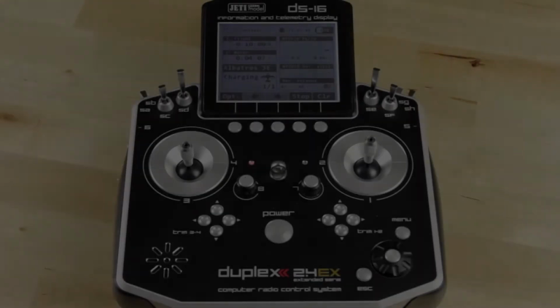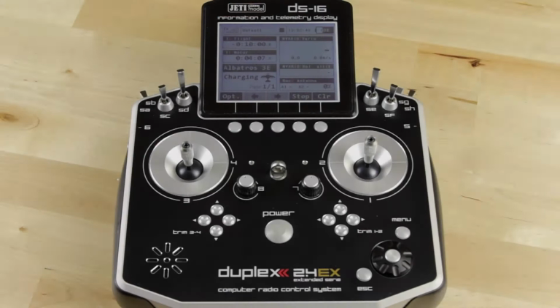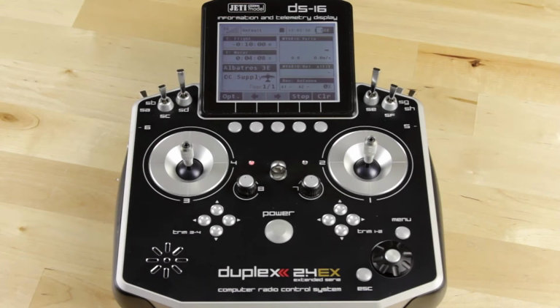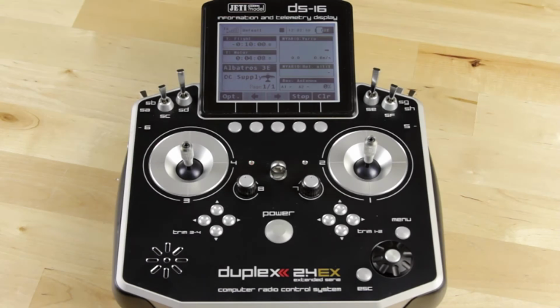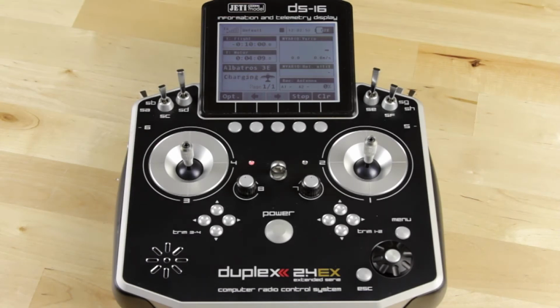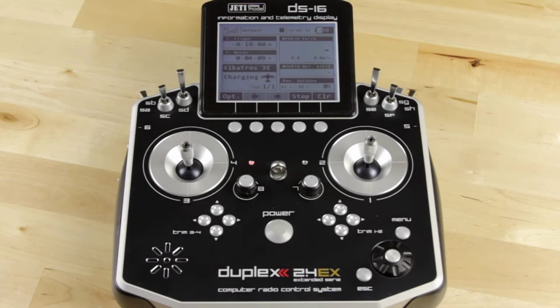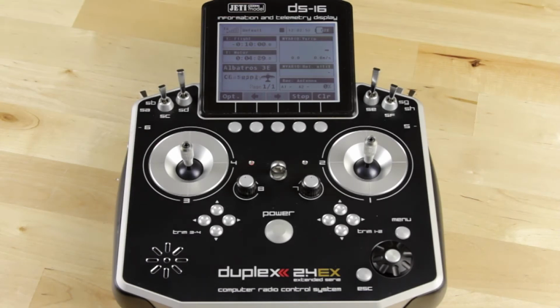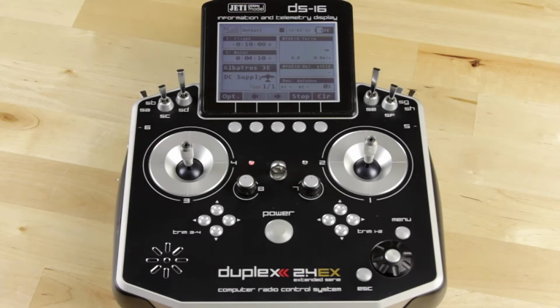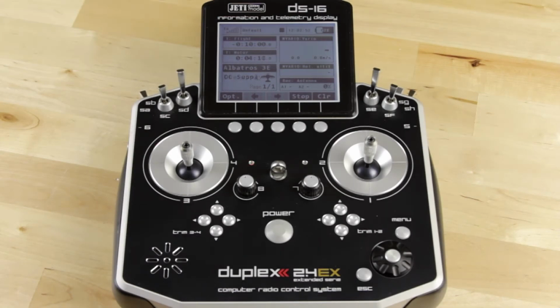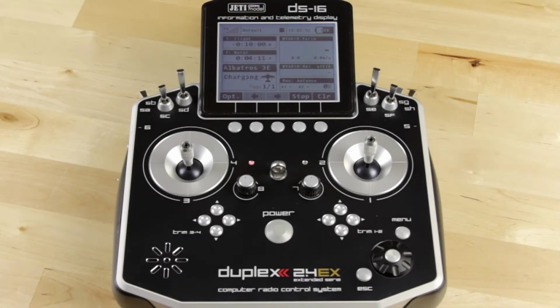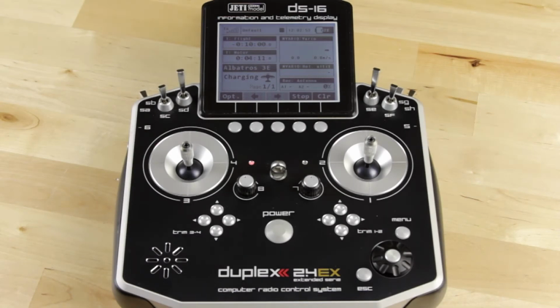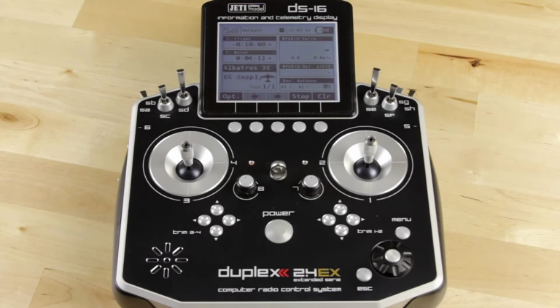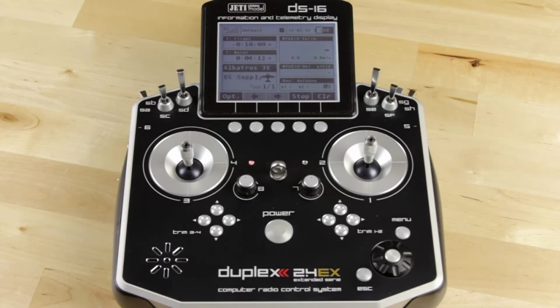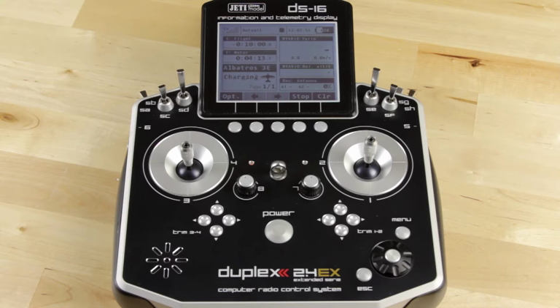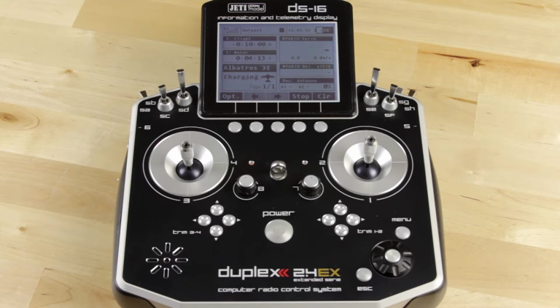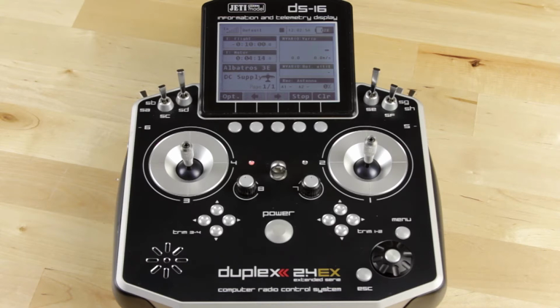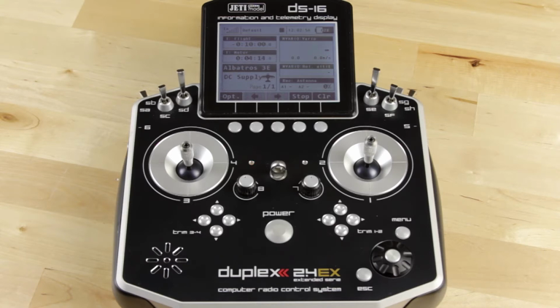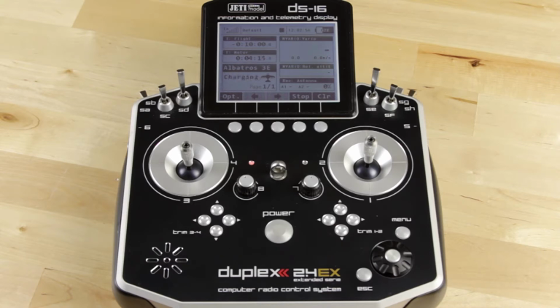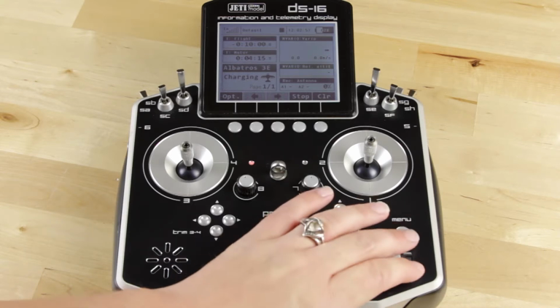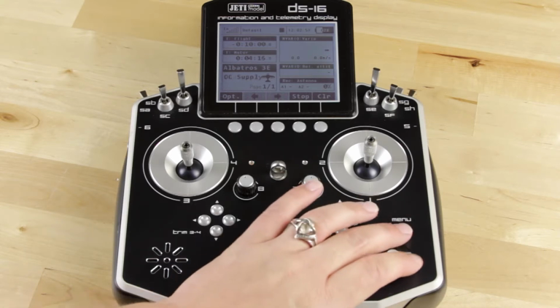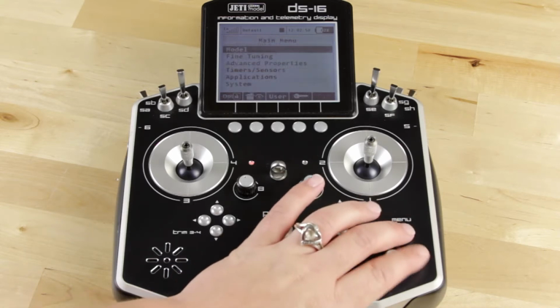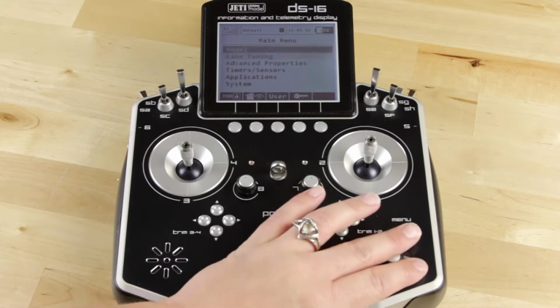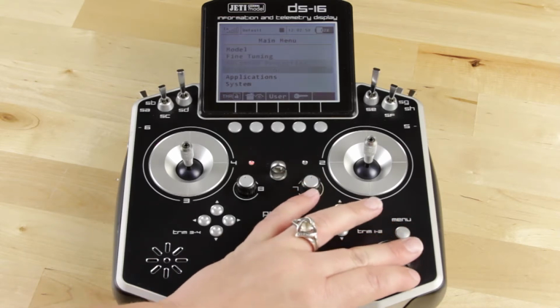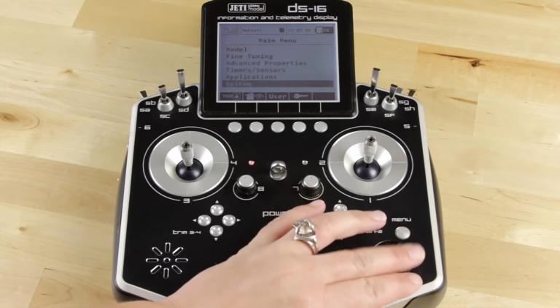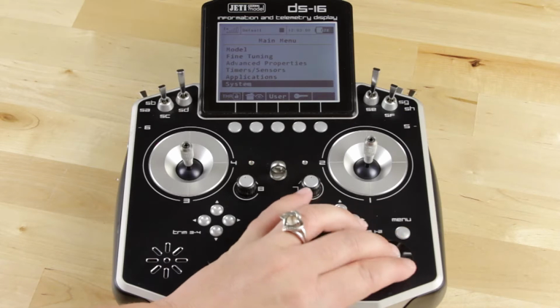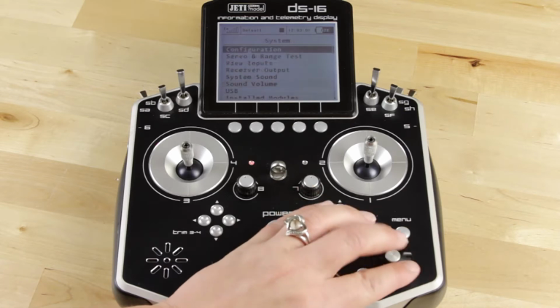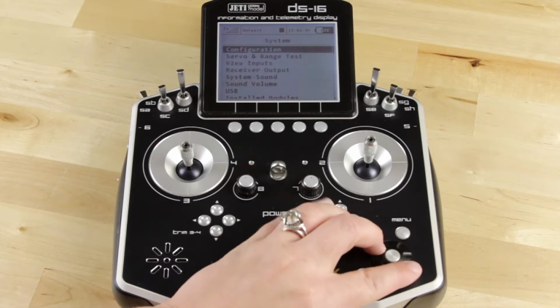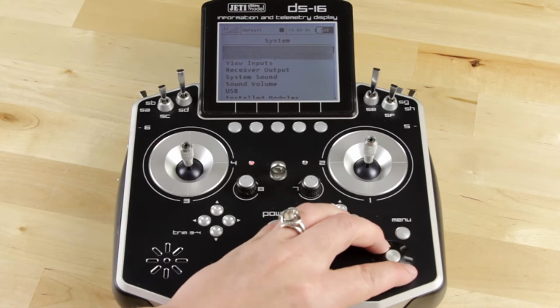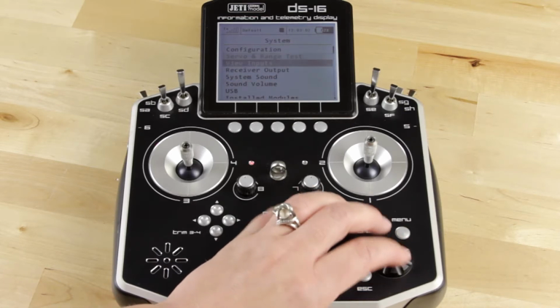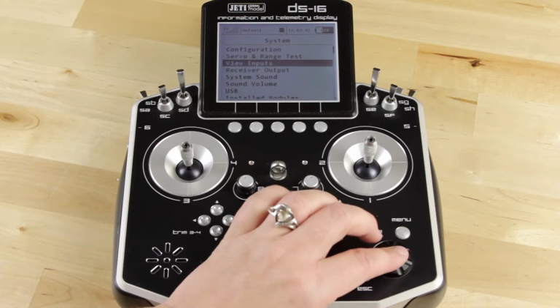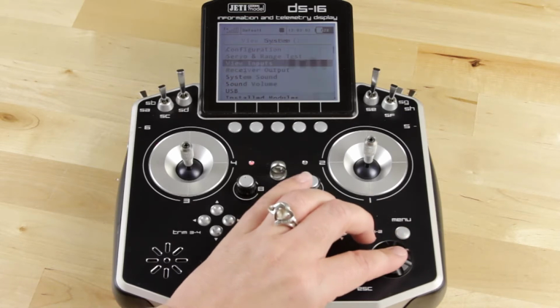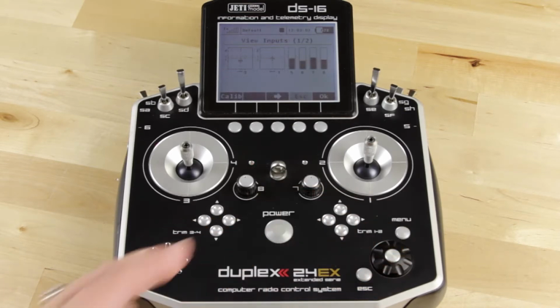Hey guys, this is Casey from Jetty USA. Today I'm going to show you how to calibrate your sticks and switches. The first thing you're going to want to do is go into your menu button, down to System, and then down to View Inputs.